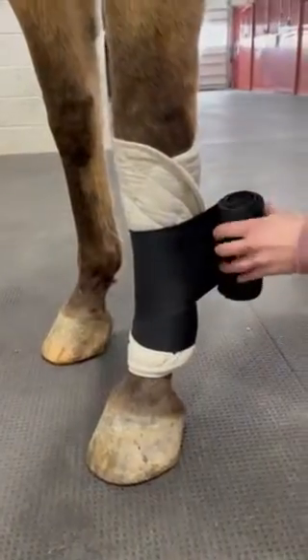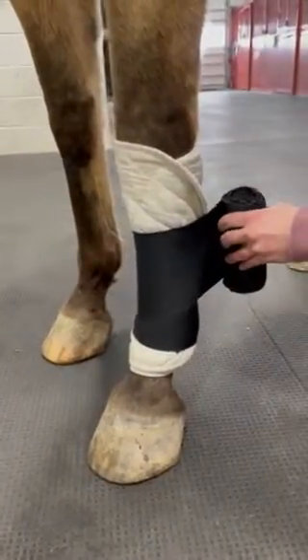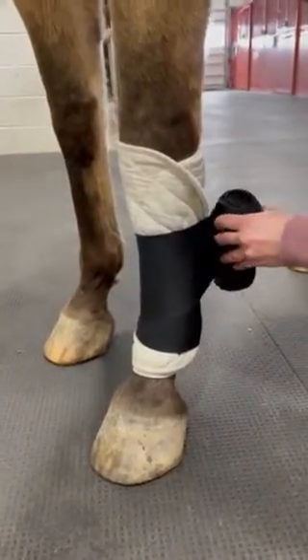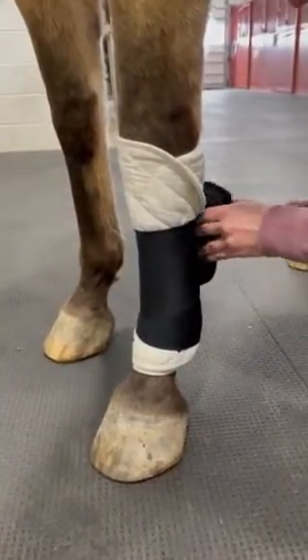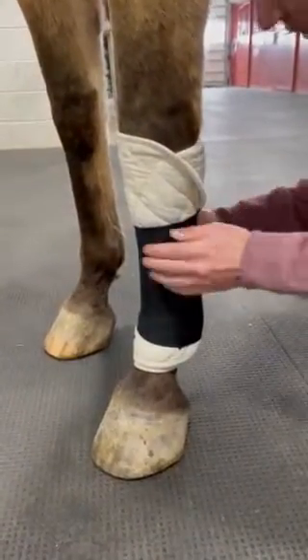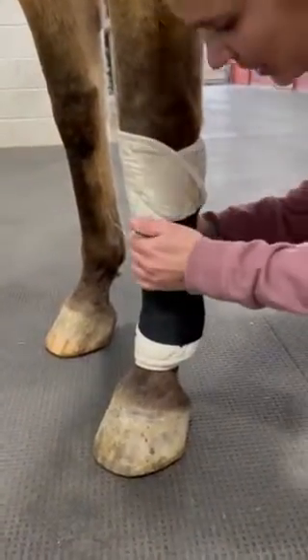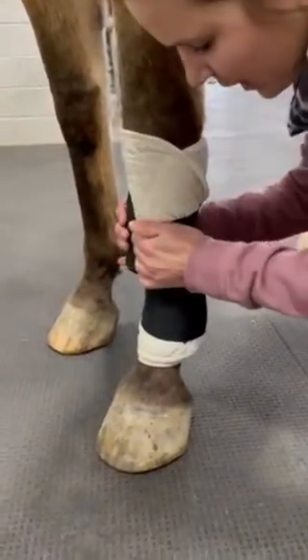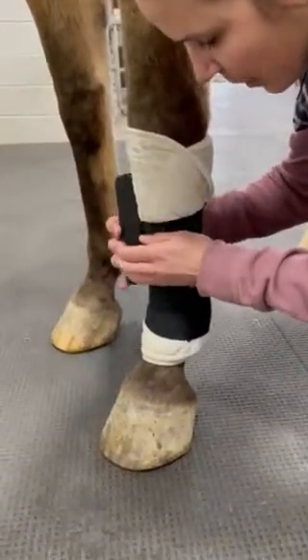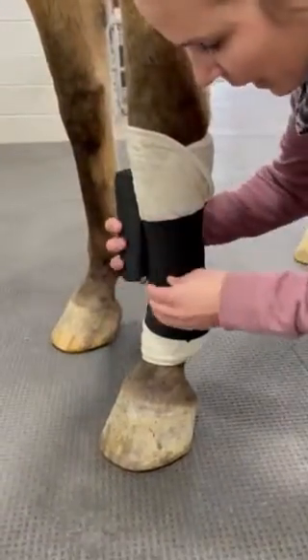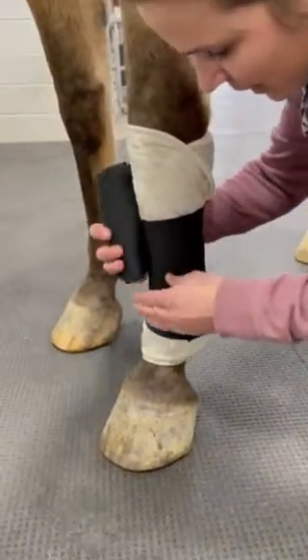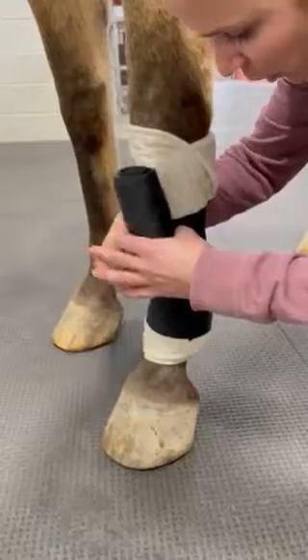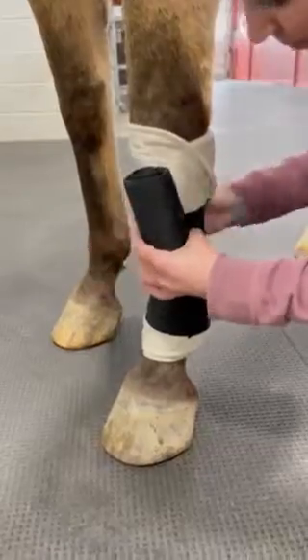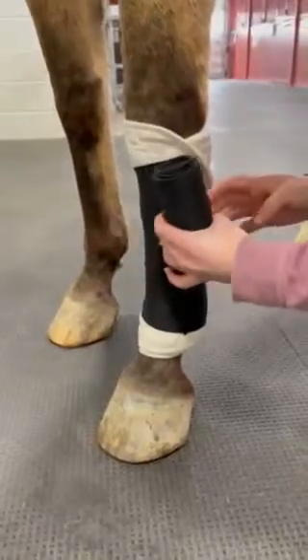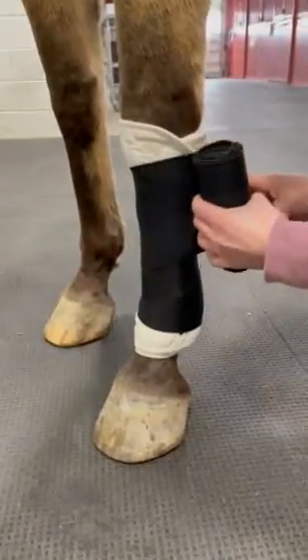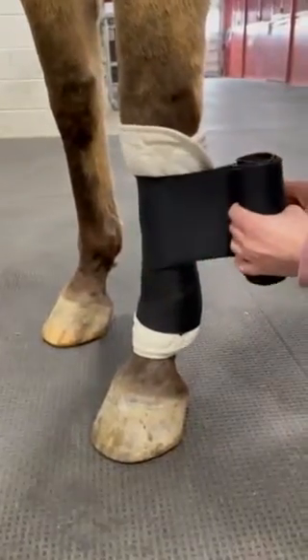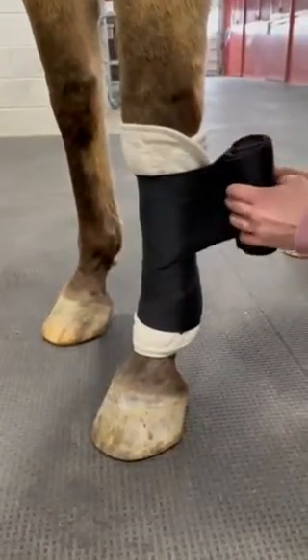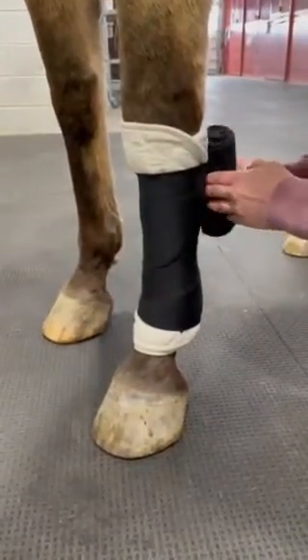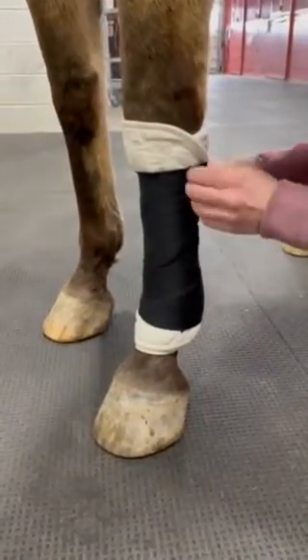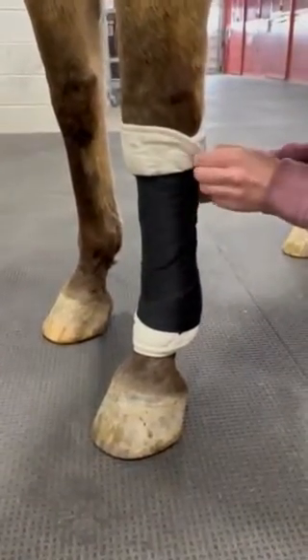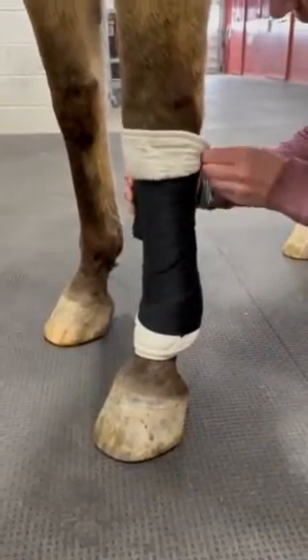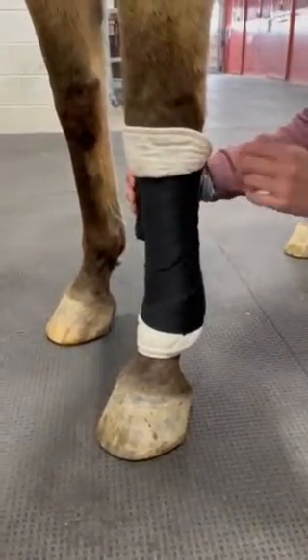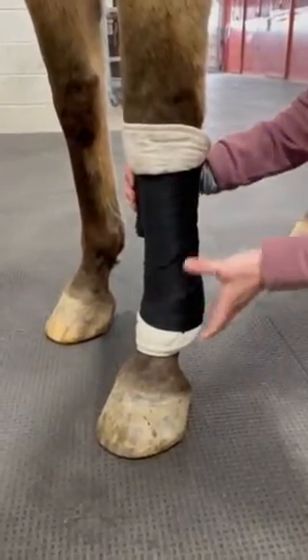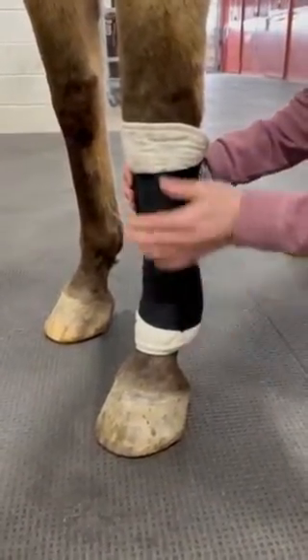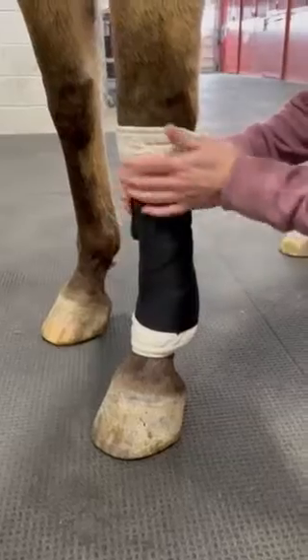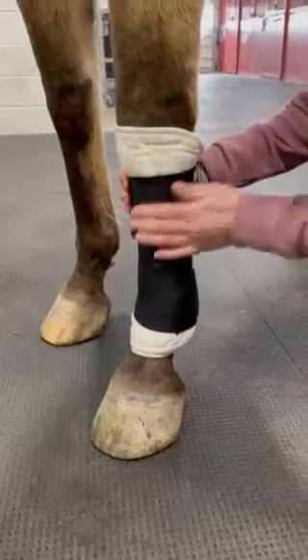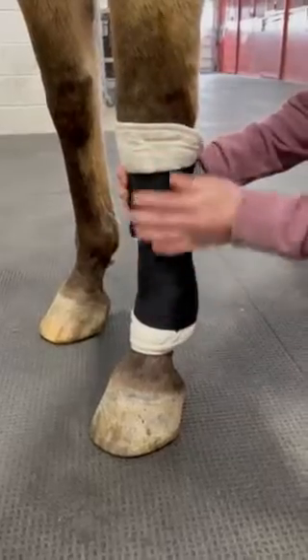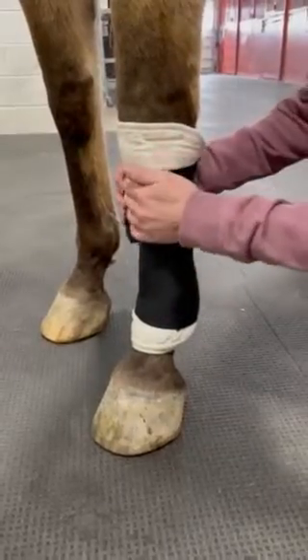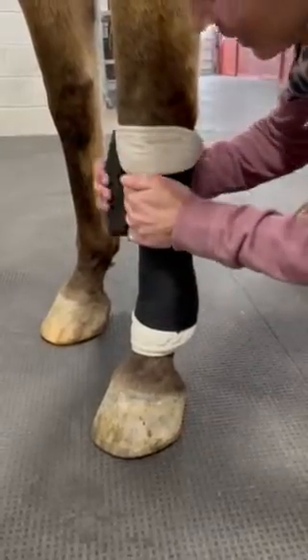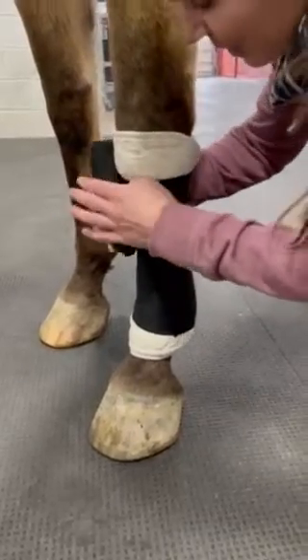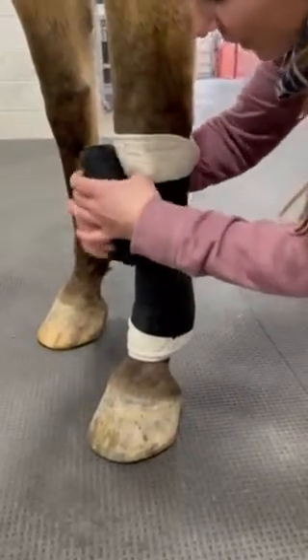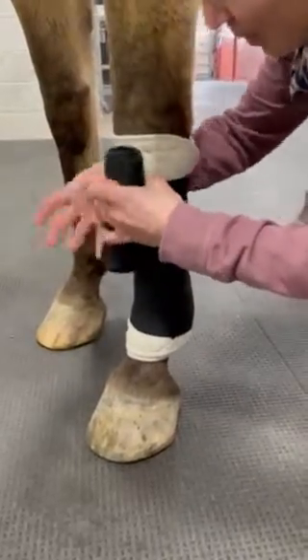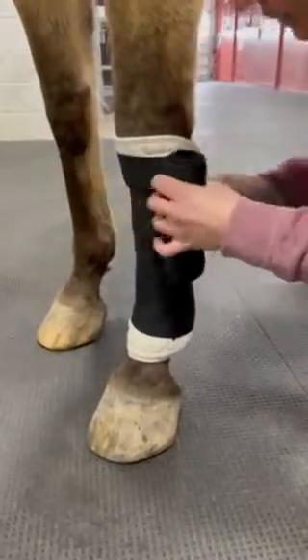Tug as I come around the front, tug as I come around the back, overlapping by 50%. This whole time I'm making sure that pressure is evenly applied, and you keep doing this.